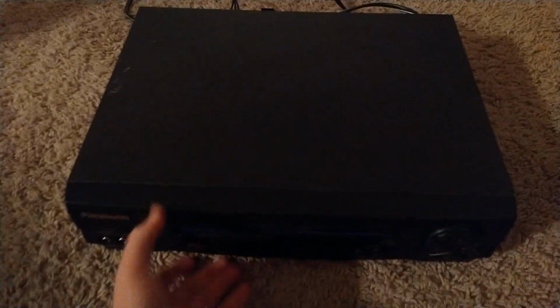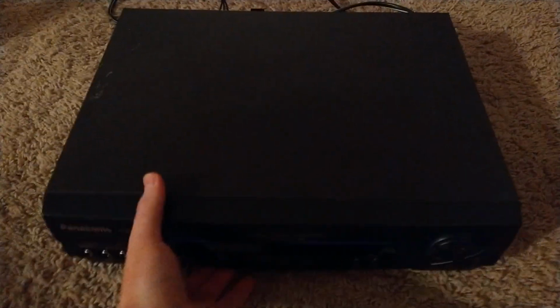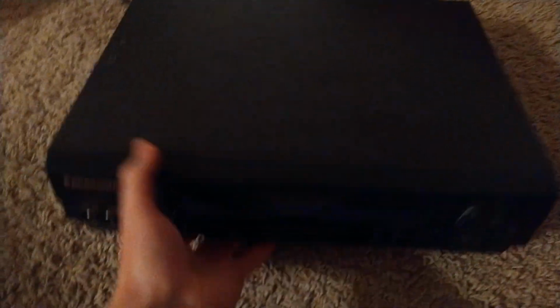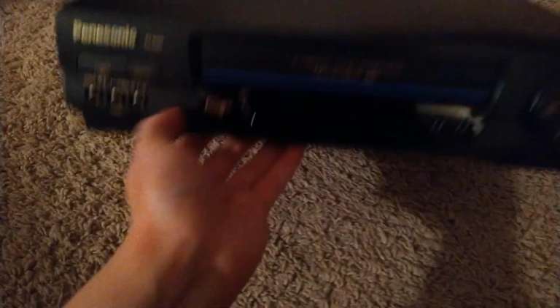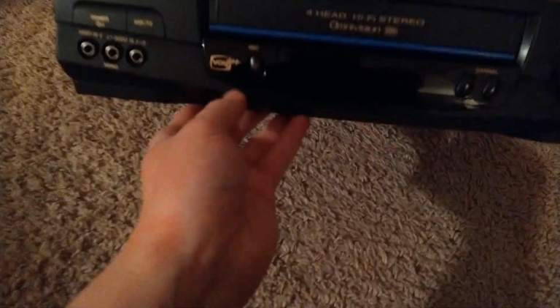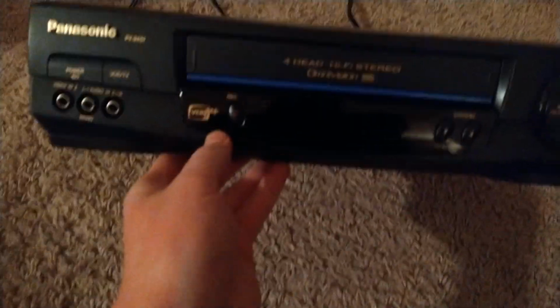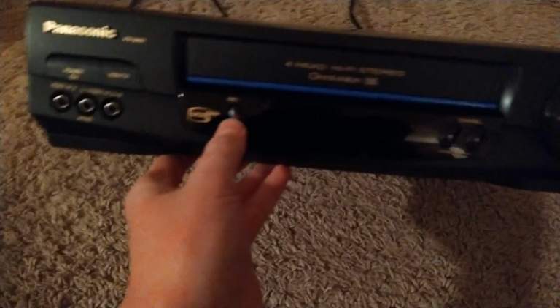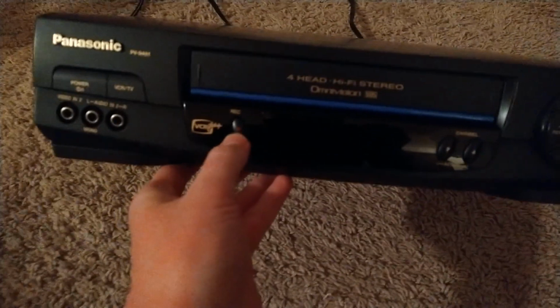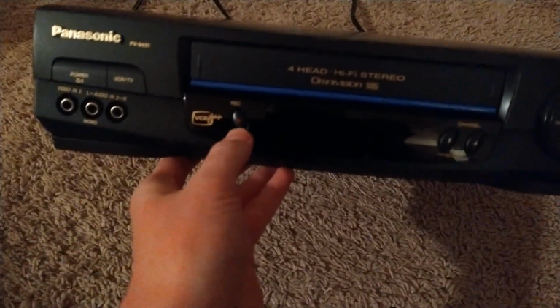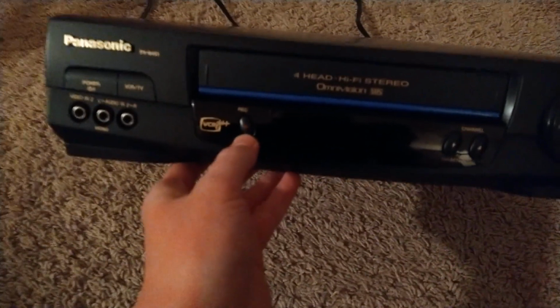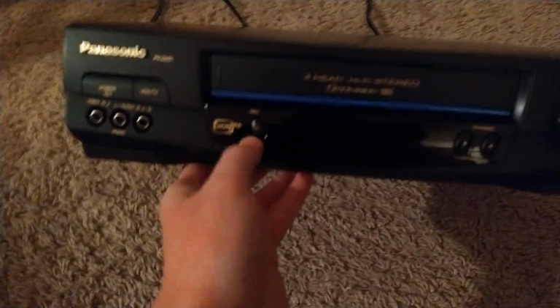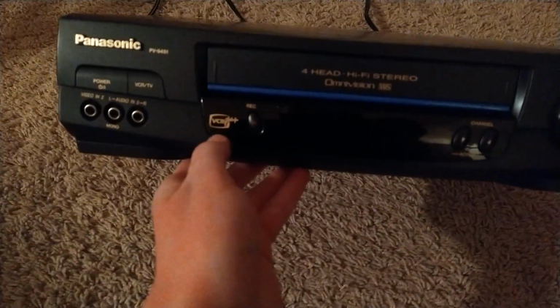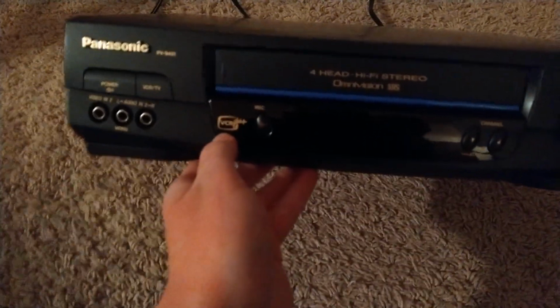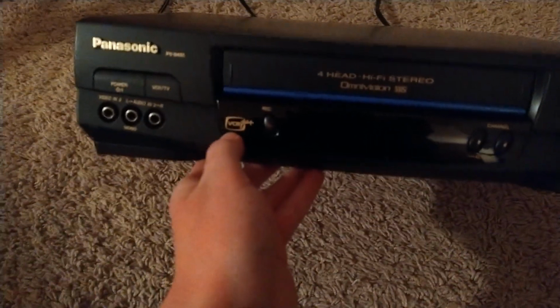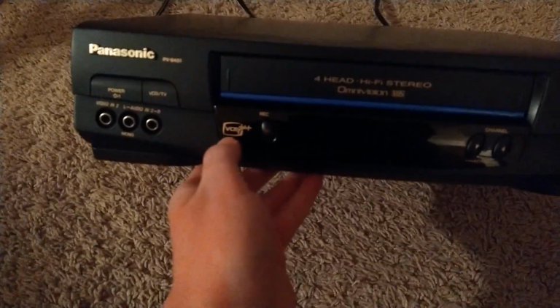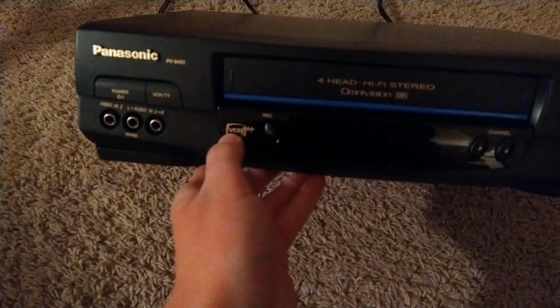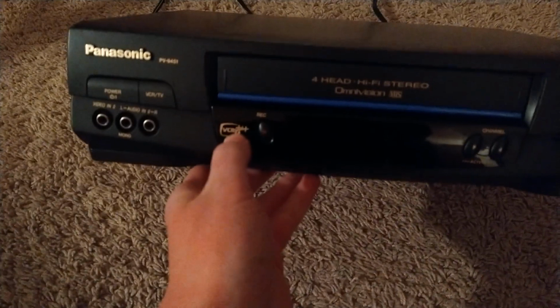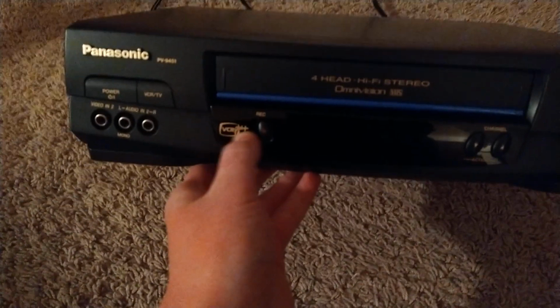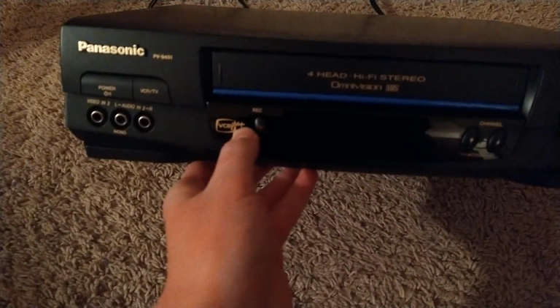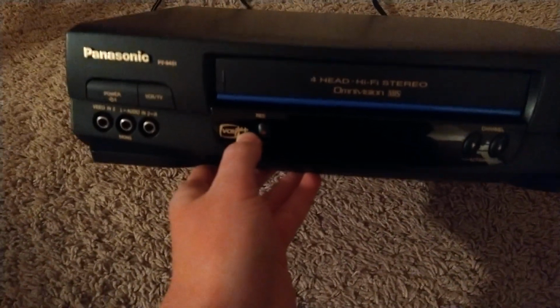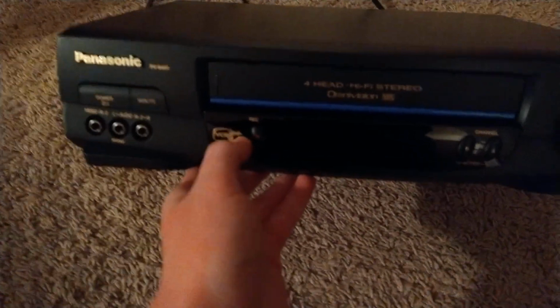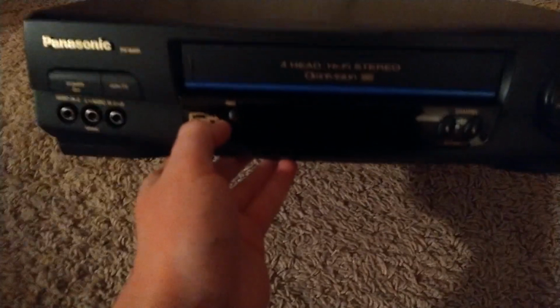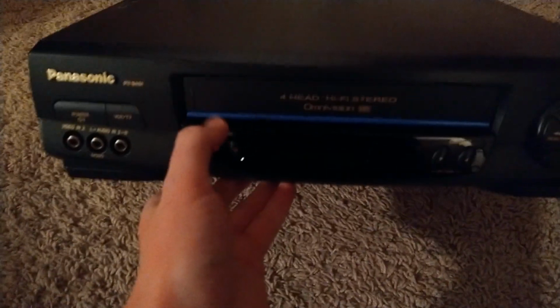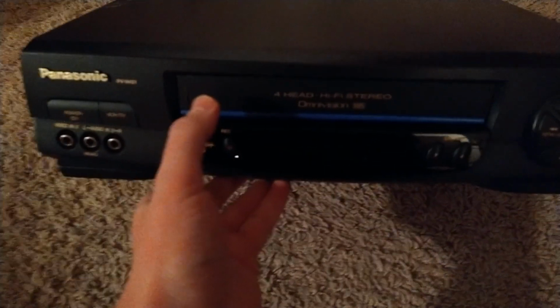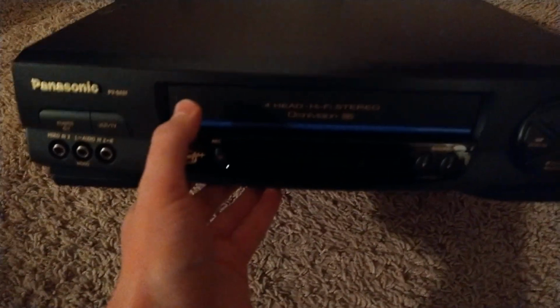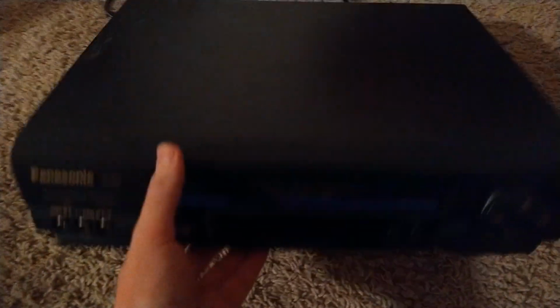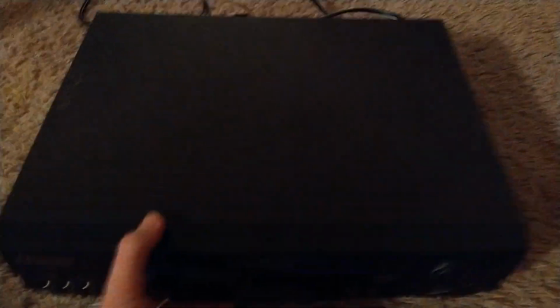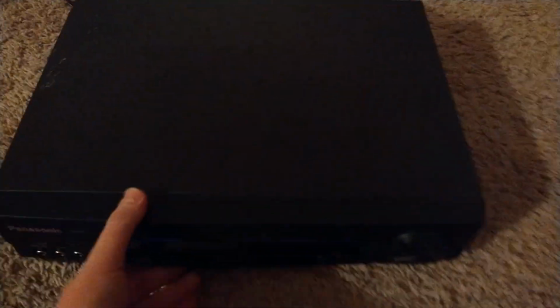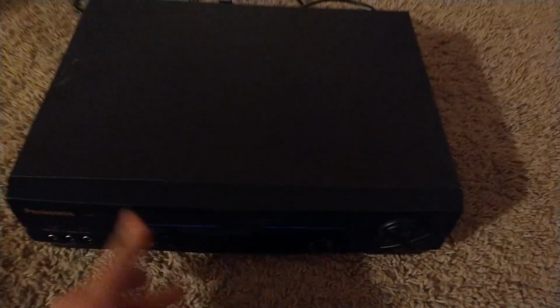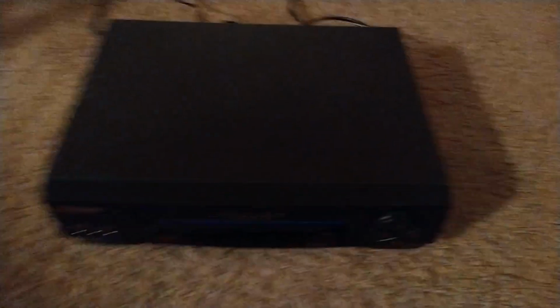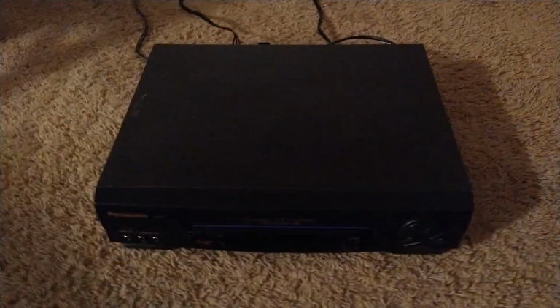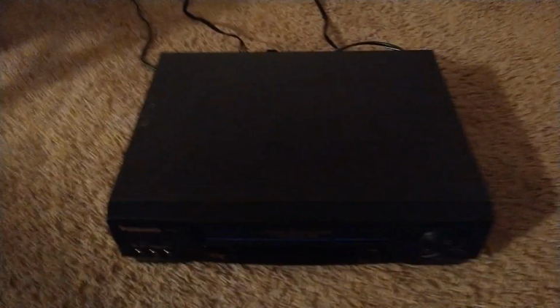You've also got your record button — I forgot to mention that — and it says VCR Plus right there.